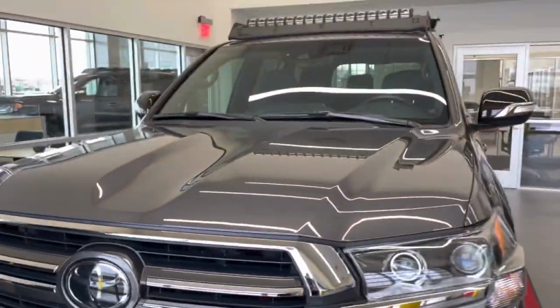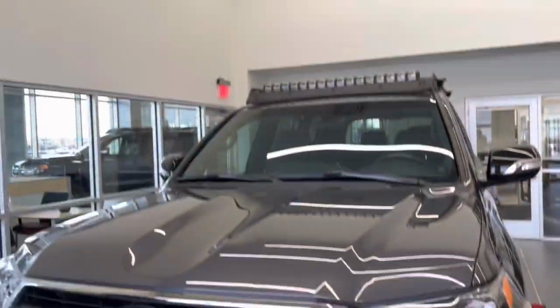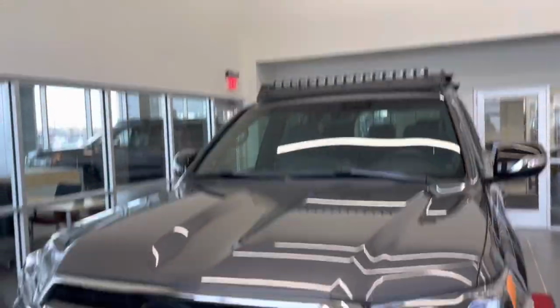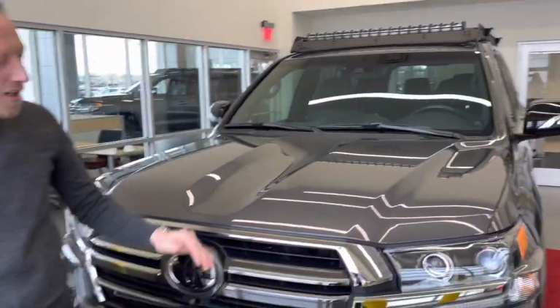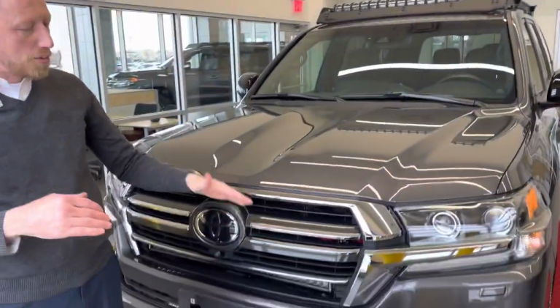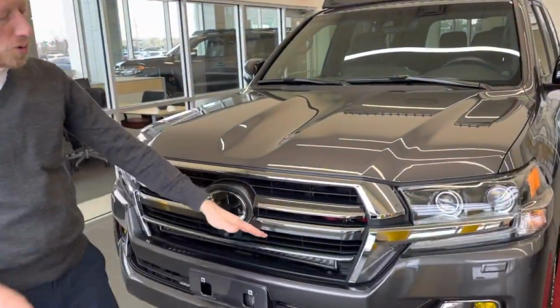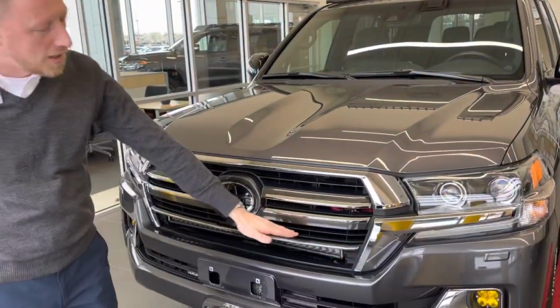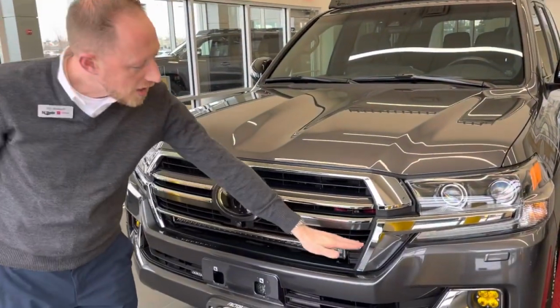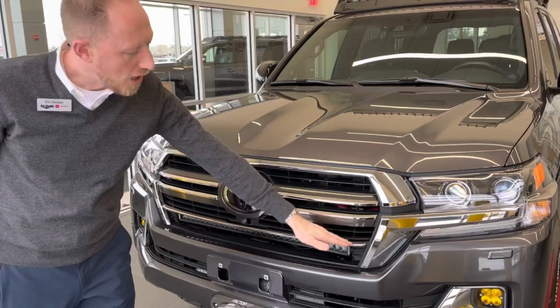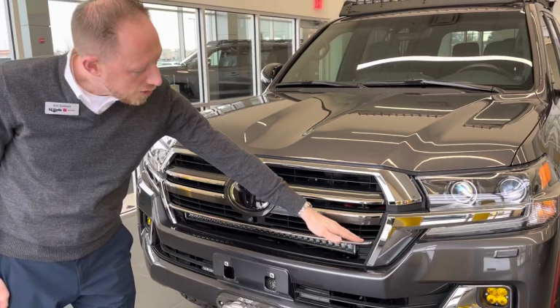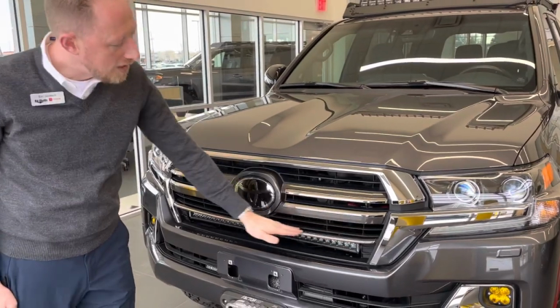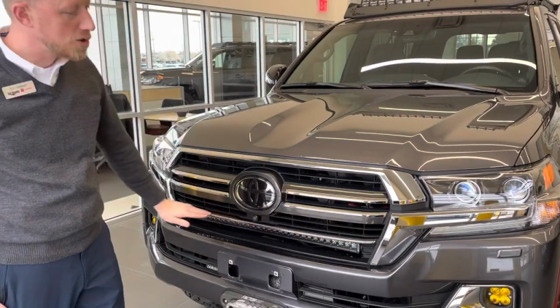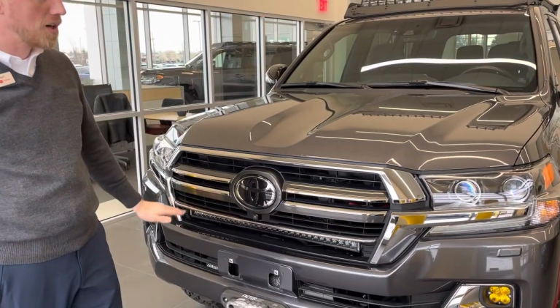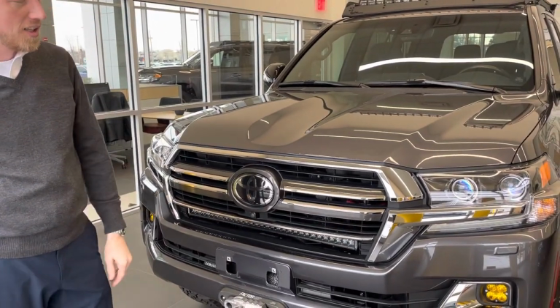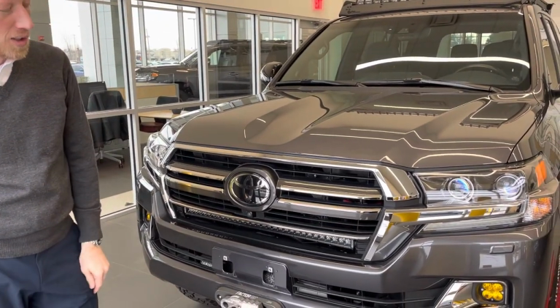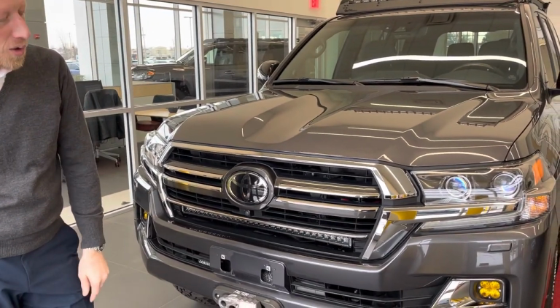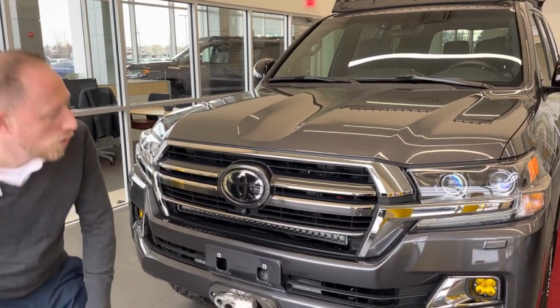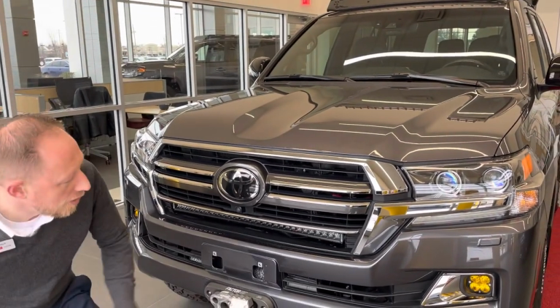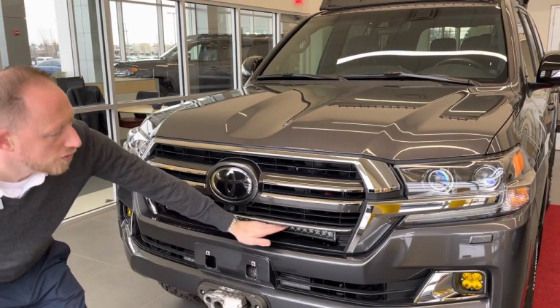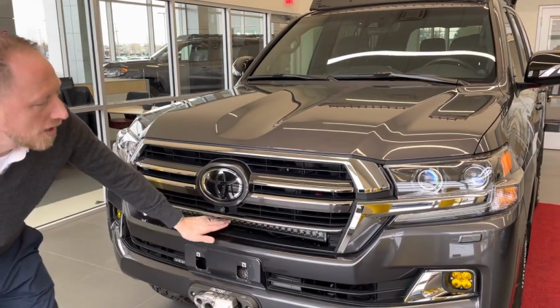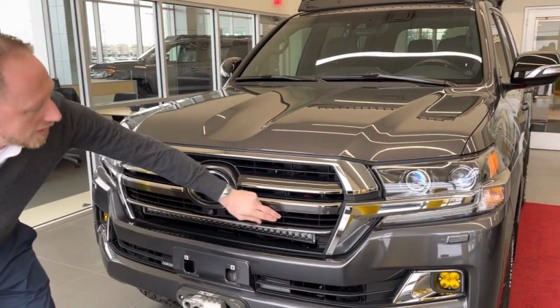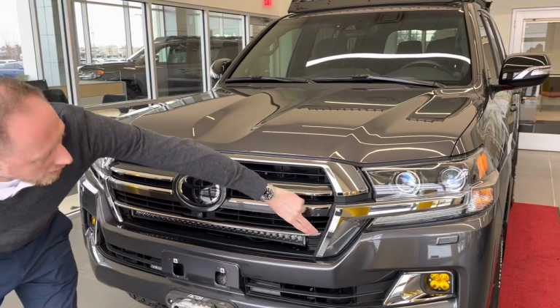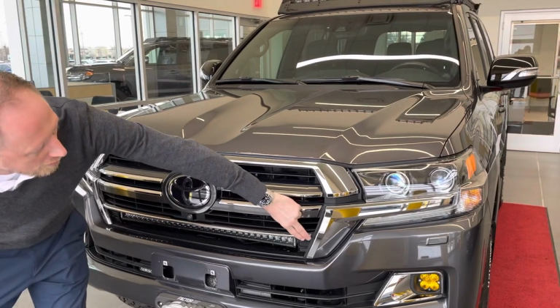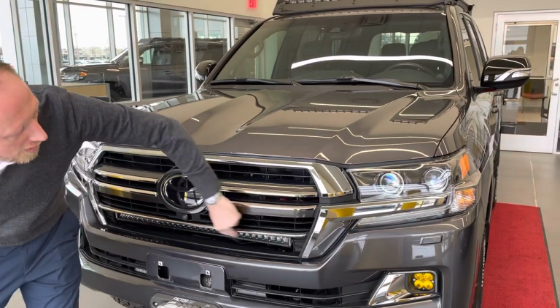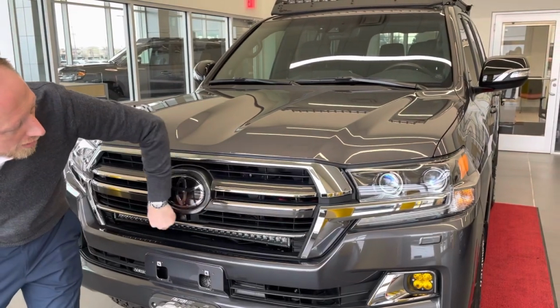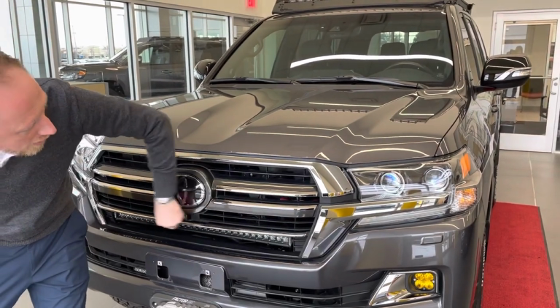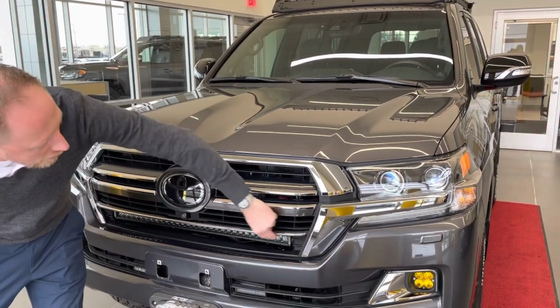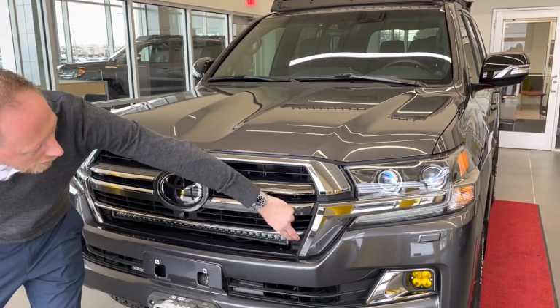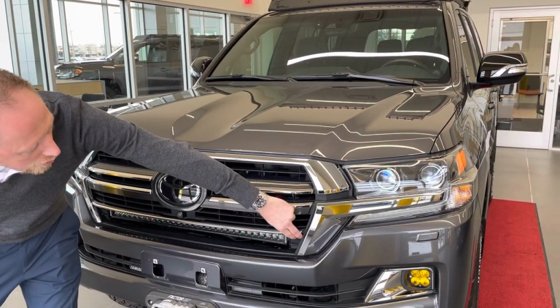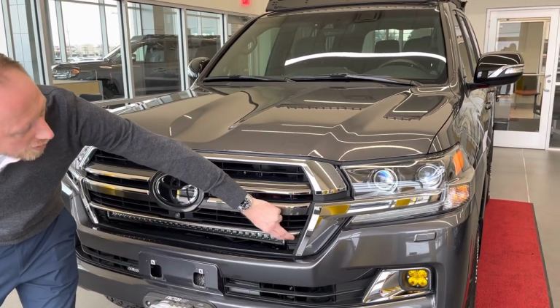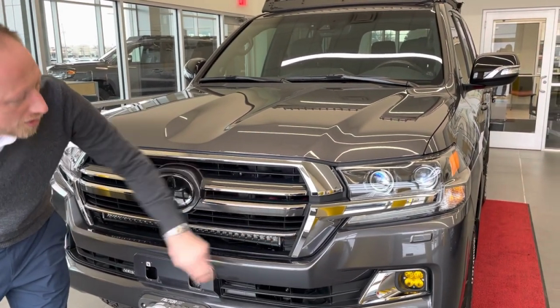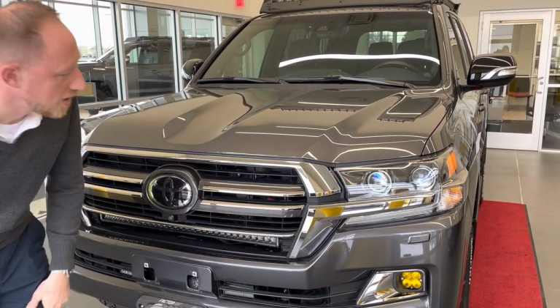I want to go ahead and have Kelly with the camera stand up a little bit taller so that you can kind of see from normal line of sight with your eye. You really can't even tell there's a light bar in here unless you really kind of squat down and look for it.